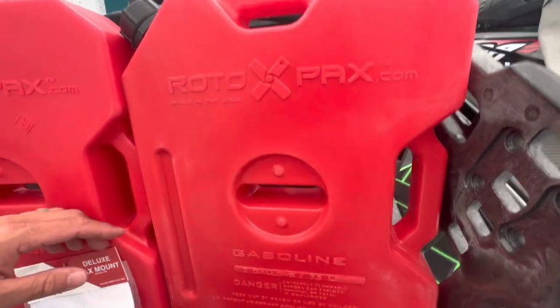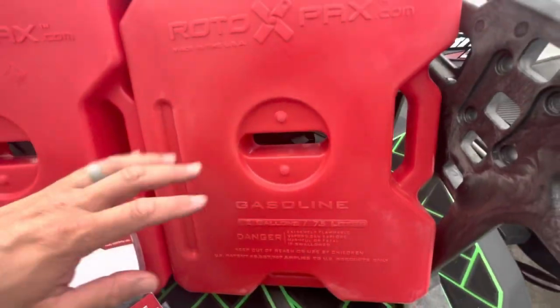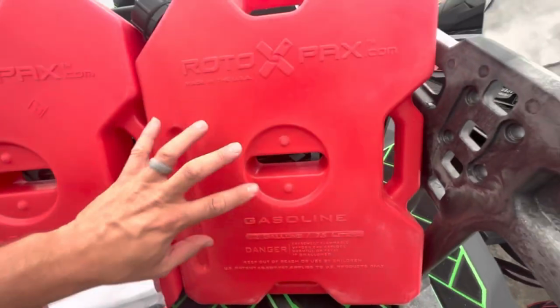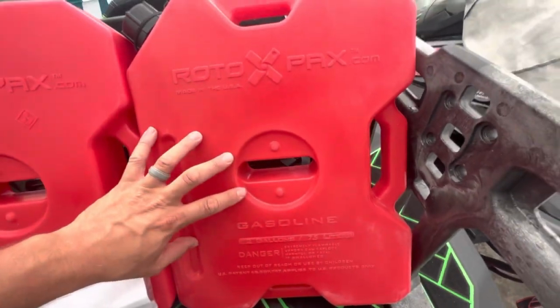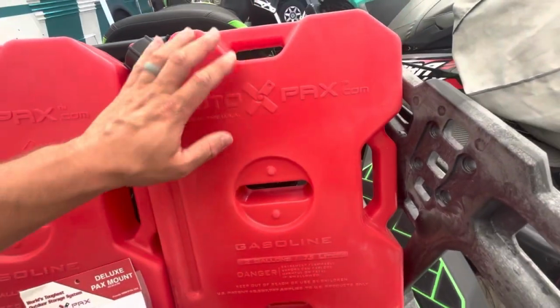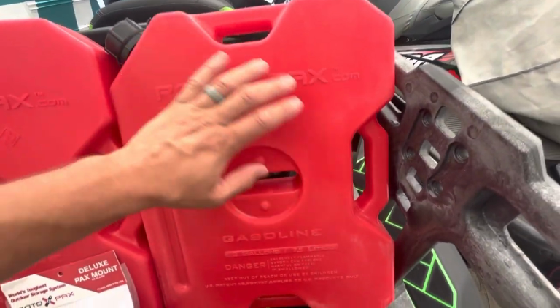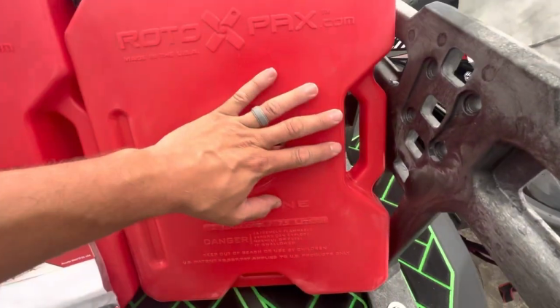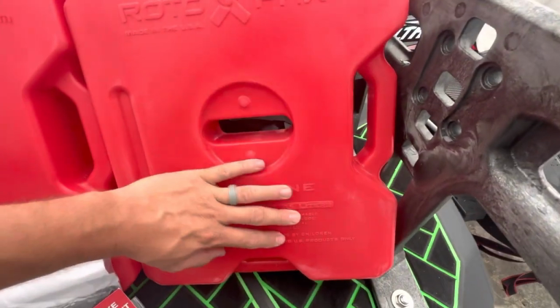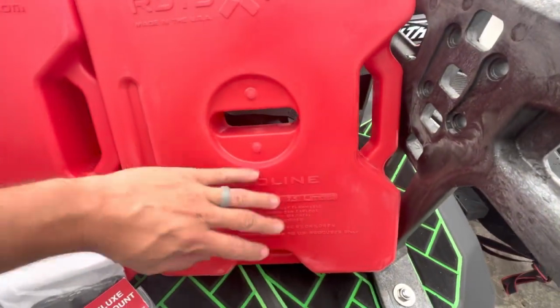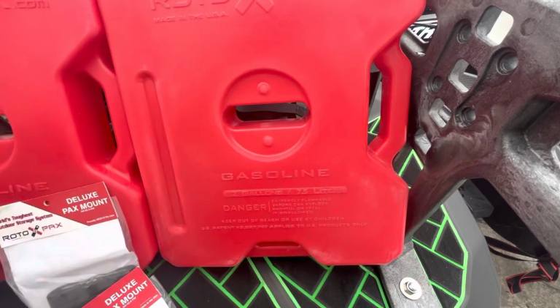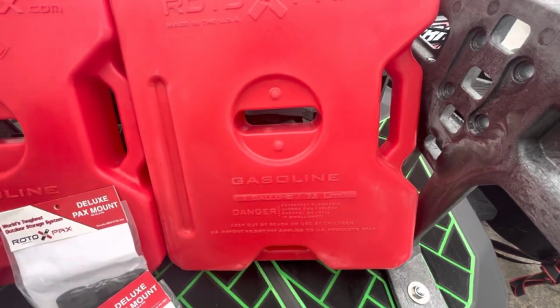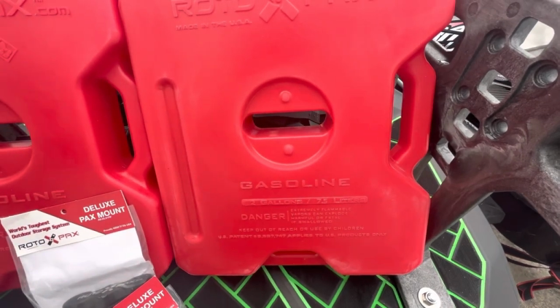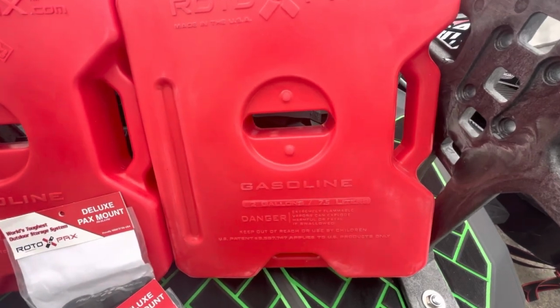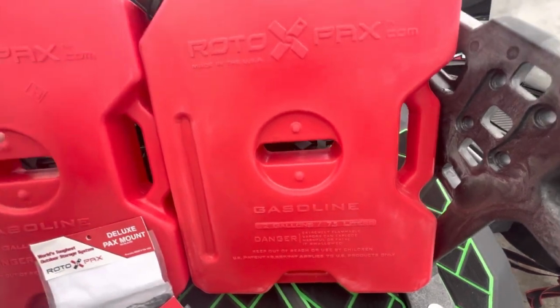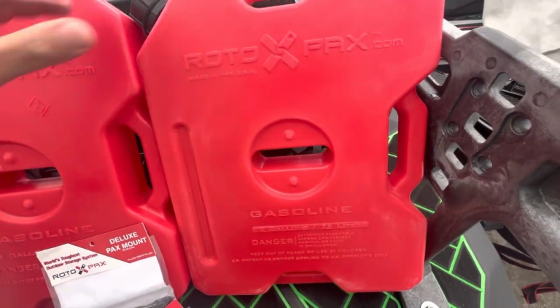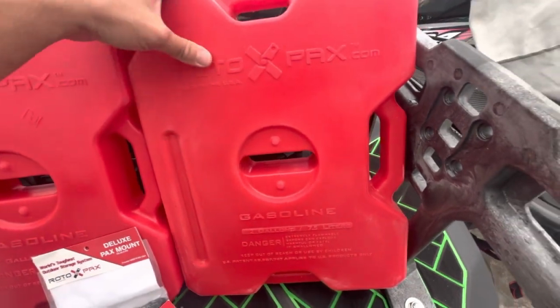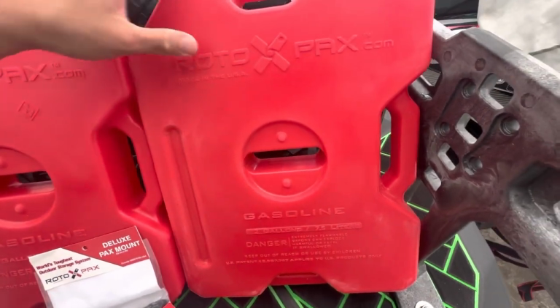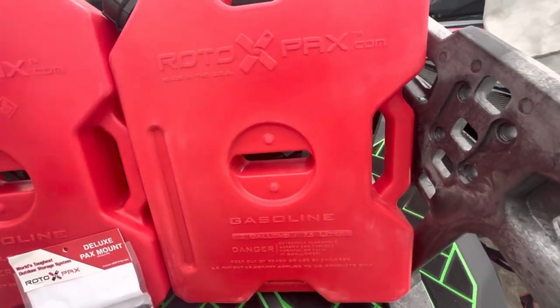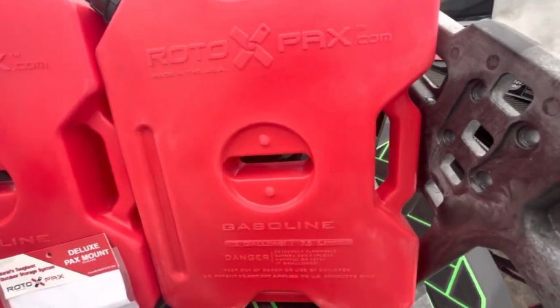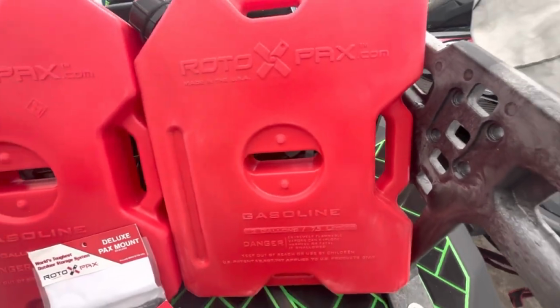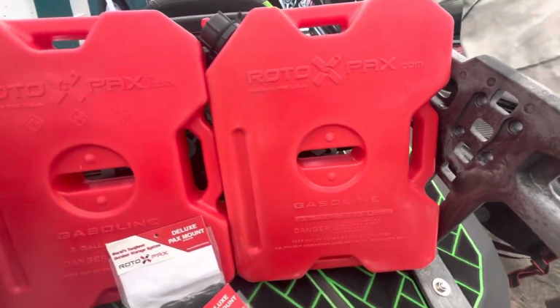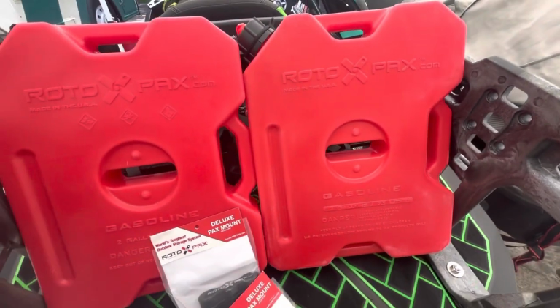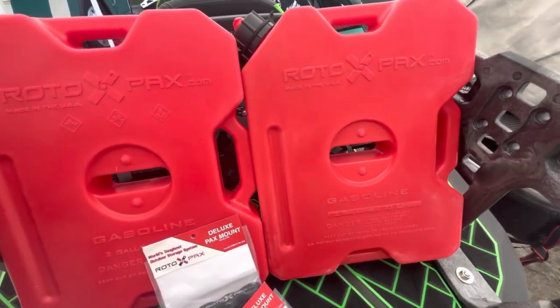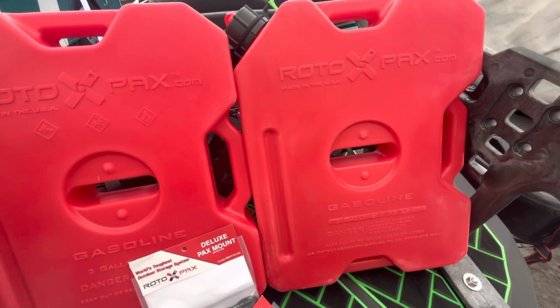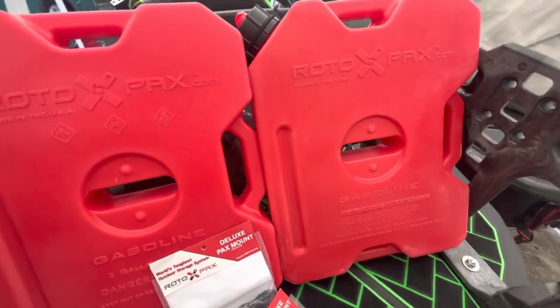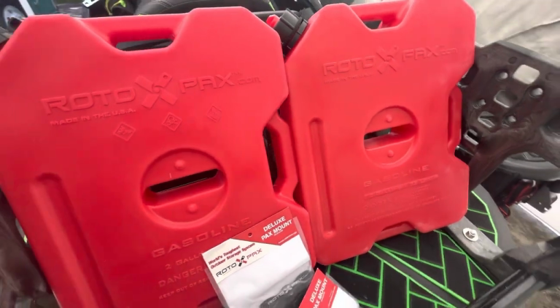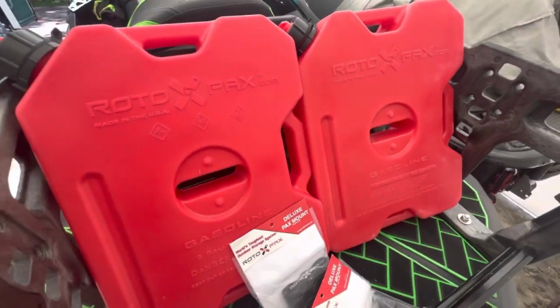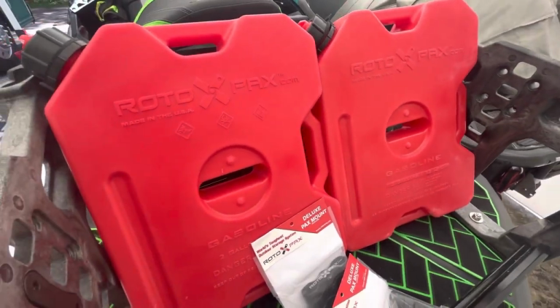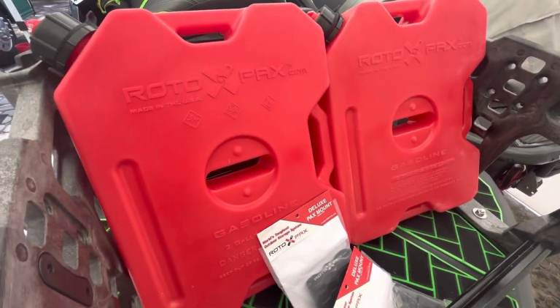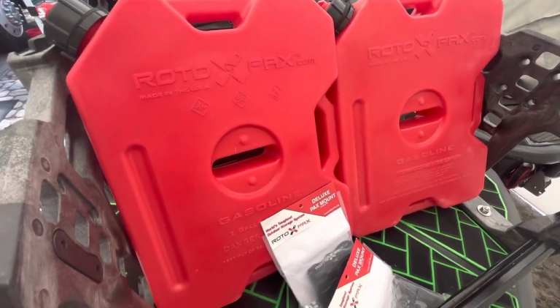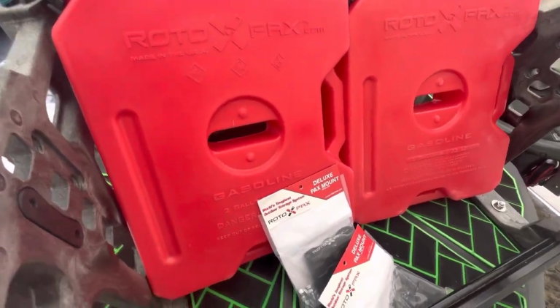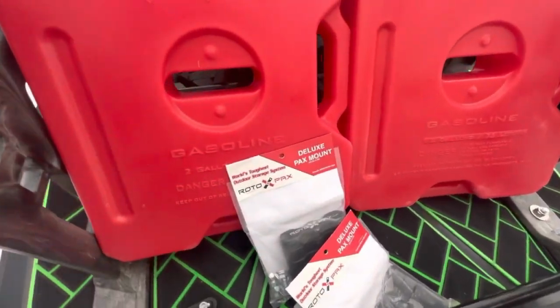These Gen 2 containers have more handles, which I prefer for a jet ski application because you're often tilting them in weird directions in order to maneuver them to fill your ski.